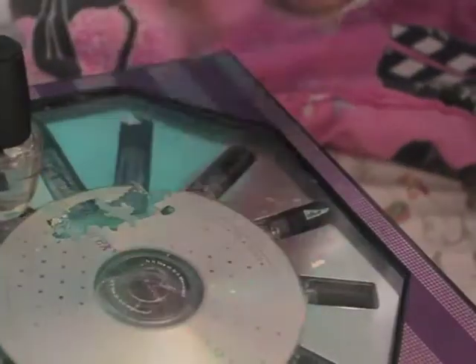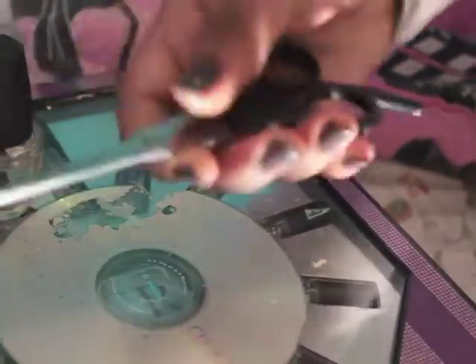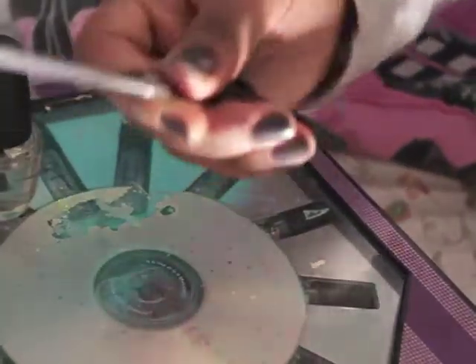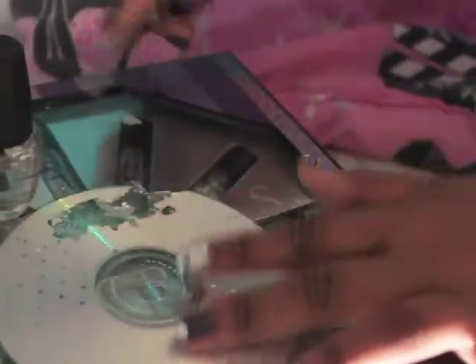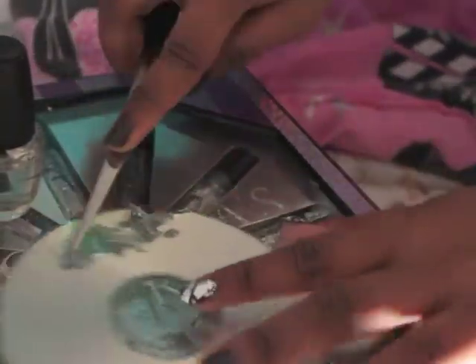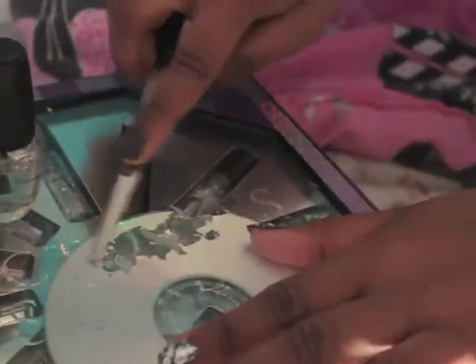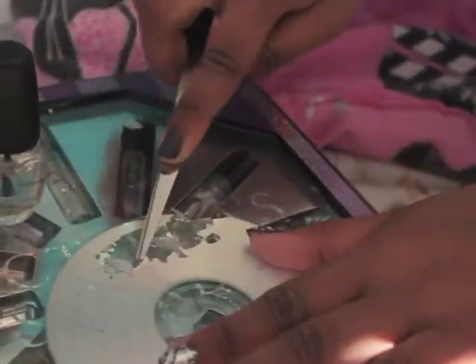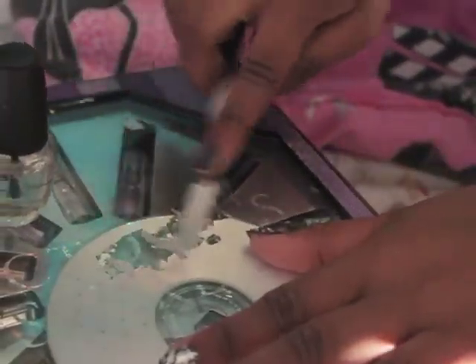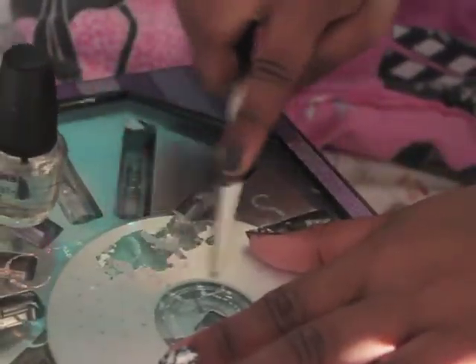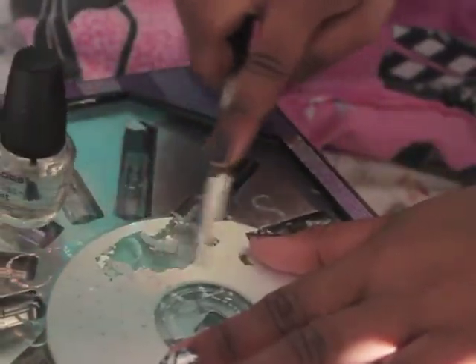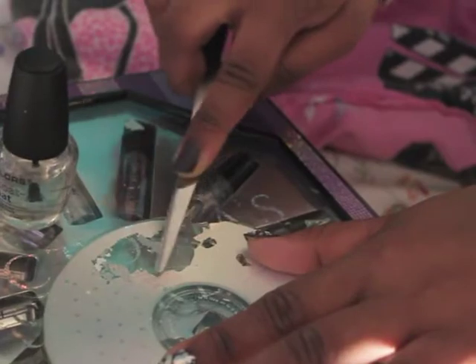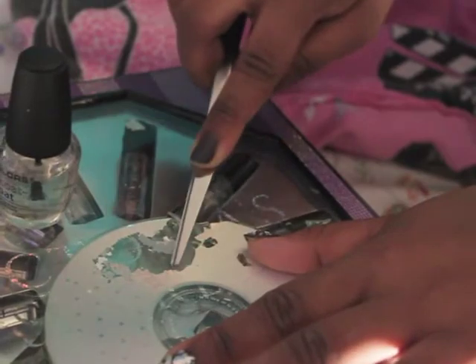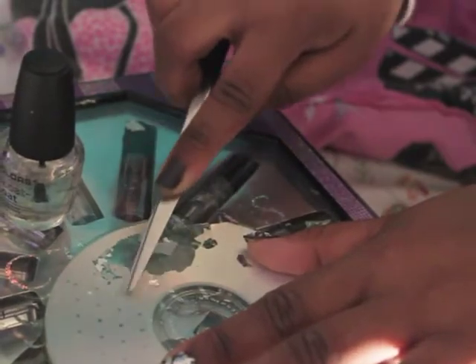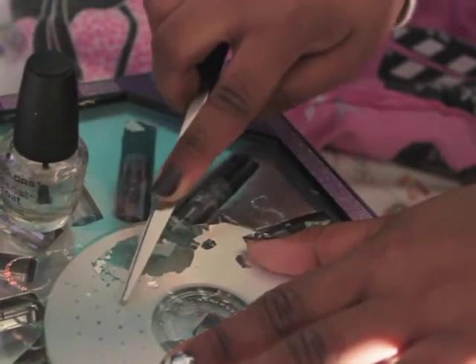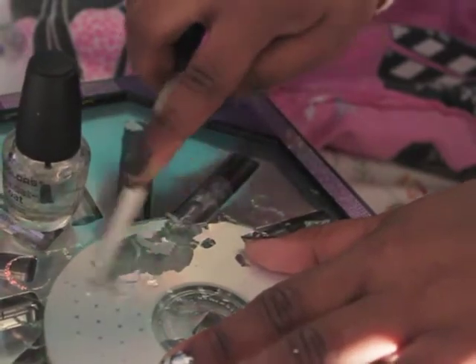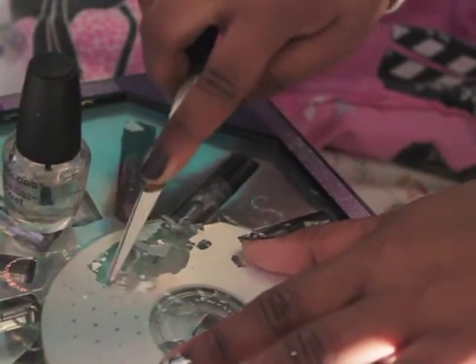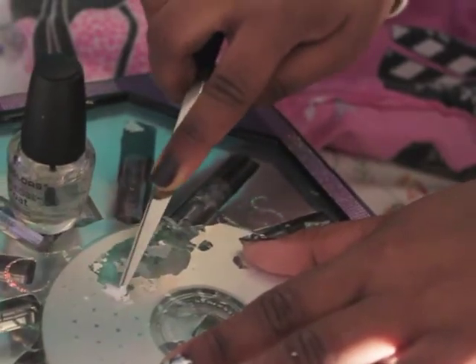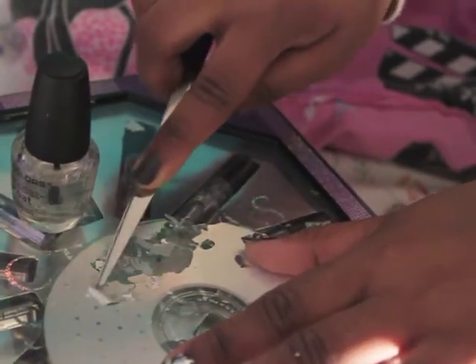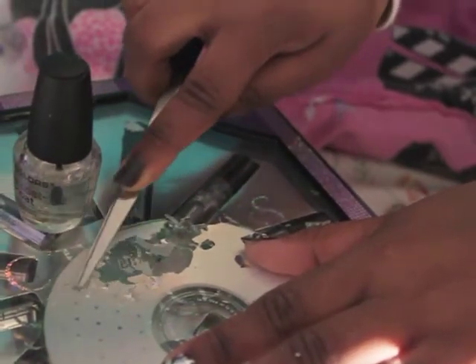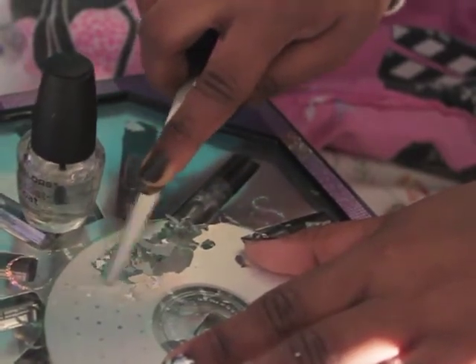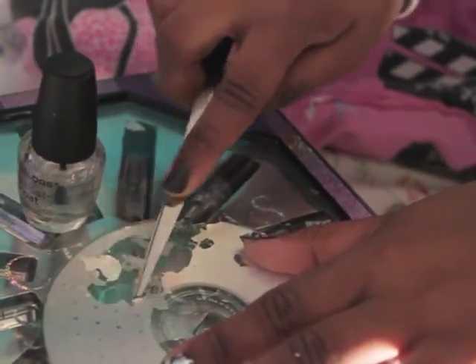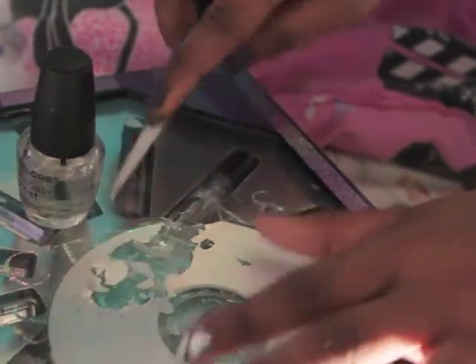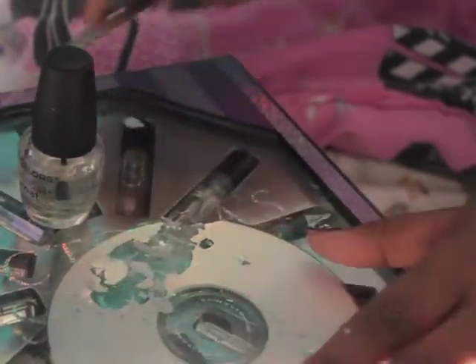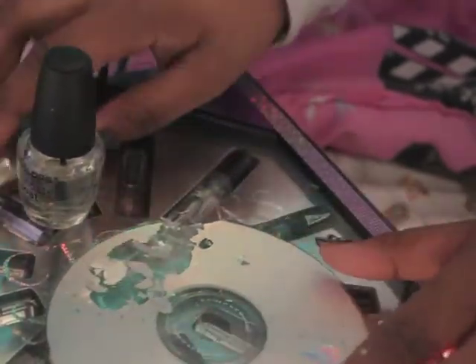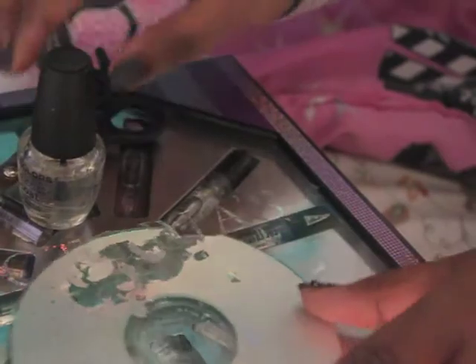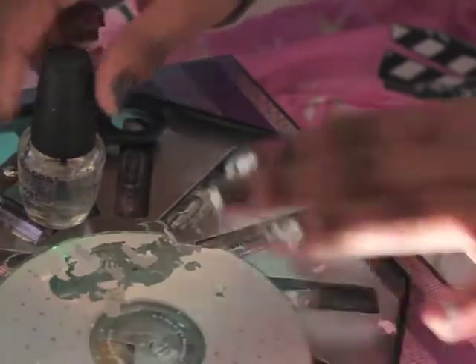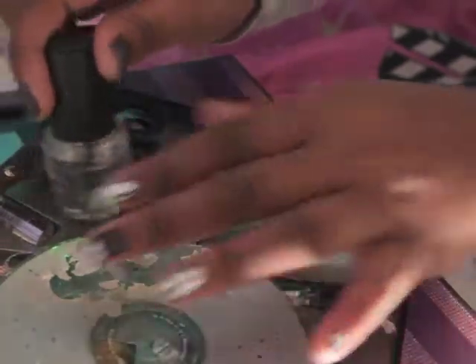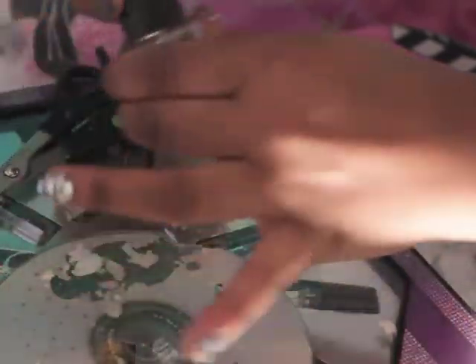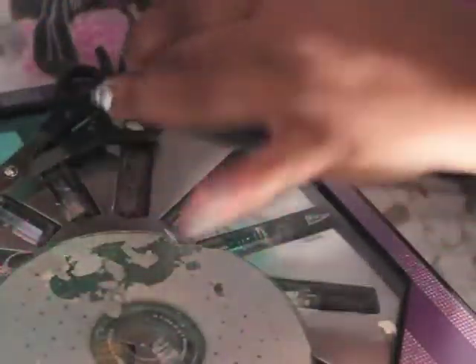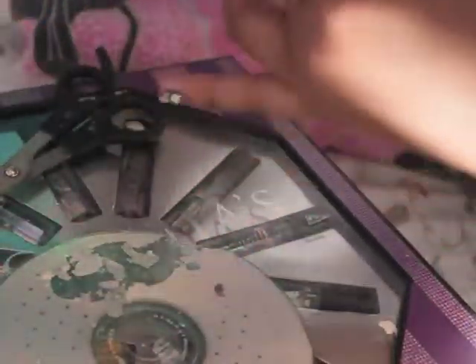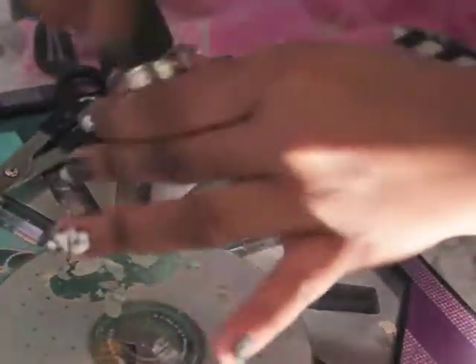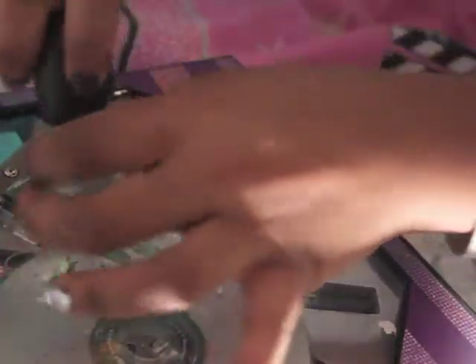What you're going to do is take the scissors and you're going to start peeling away the little foil pieces from the CD. It doesn't matter whether or not they're bigger or smaller pieces because it's going to be like a puzzle piece — we want those different sizes.